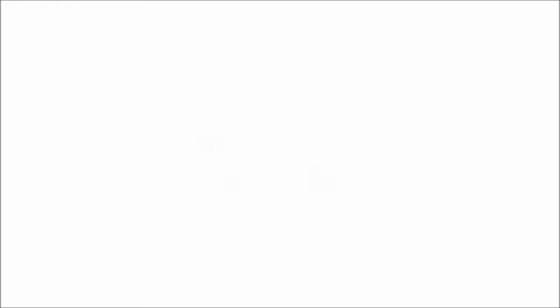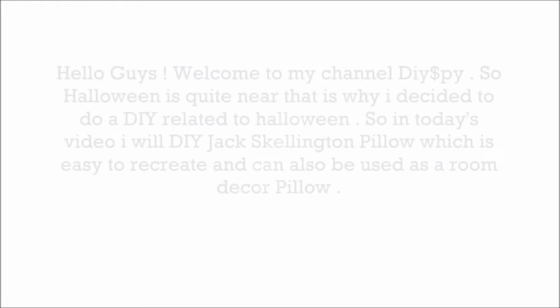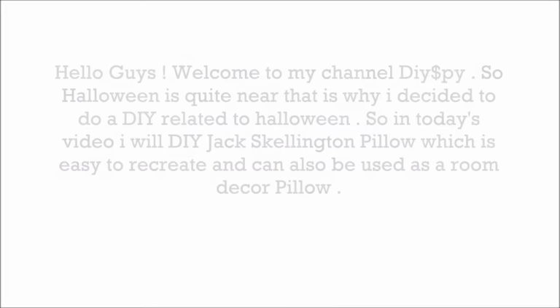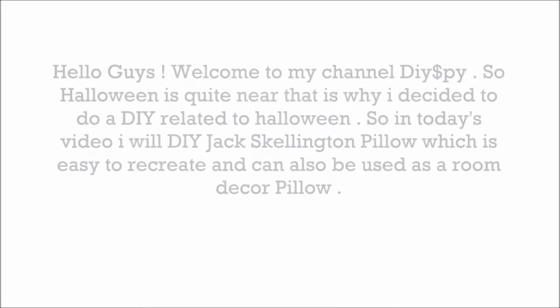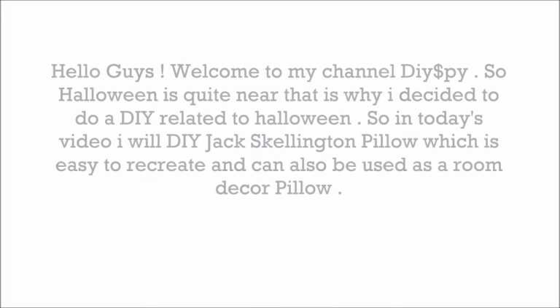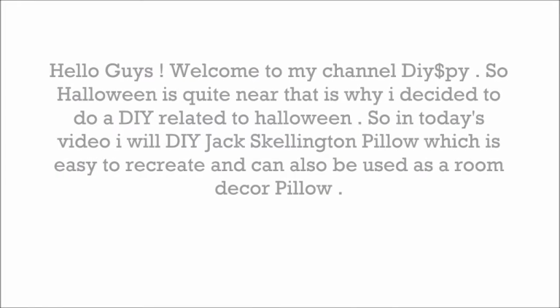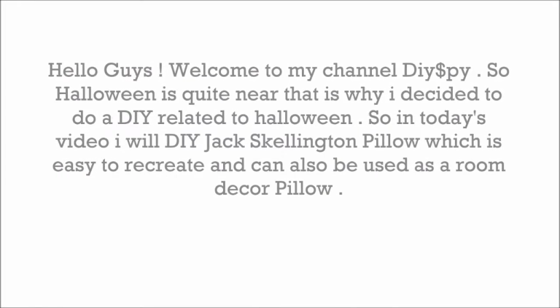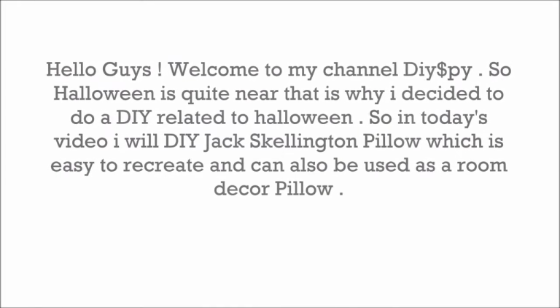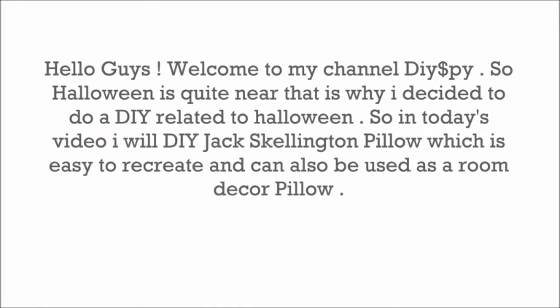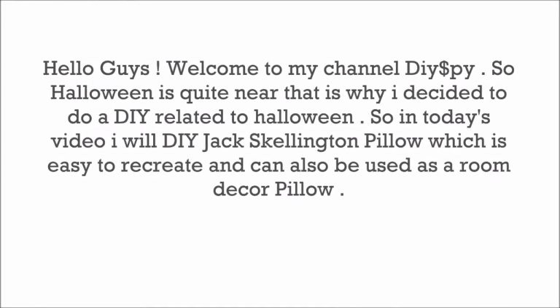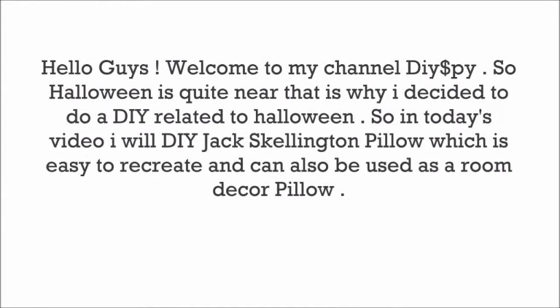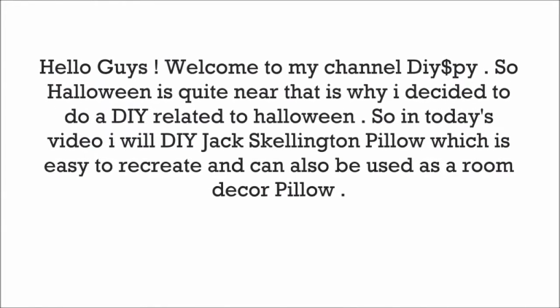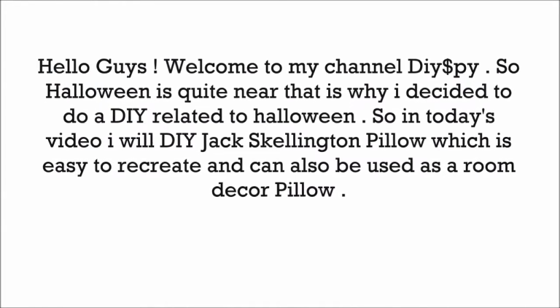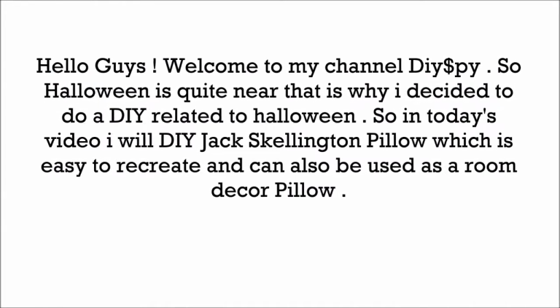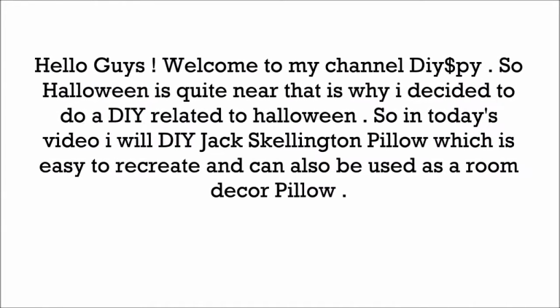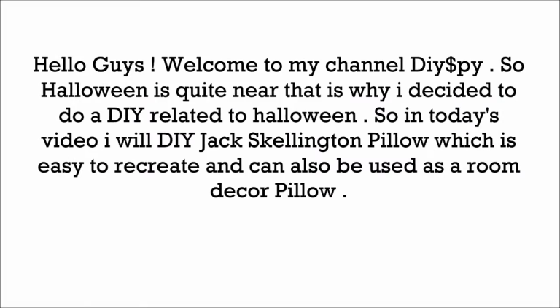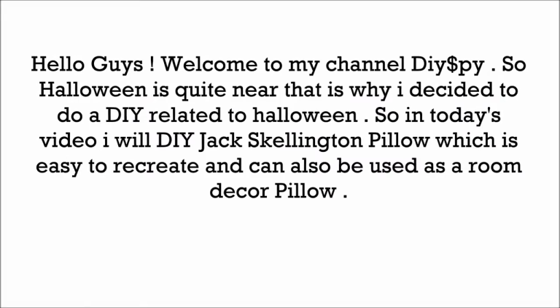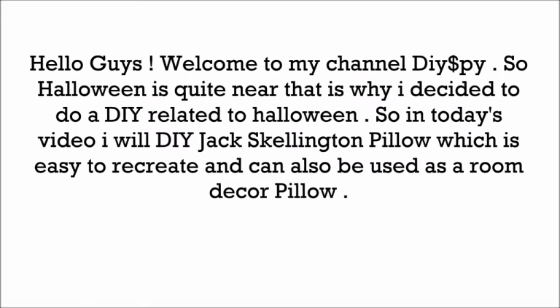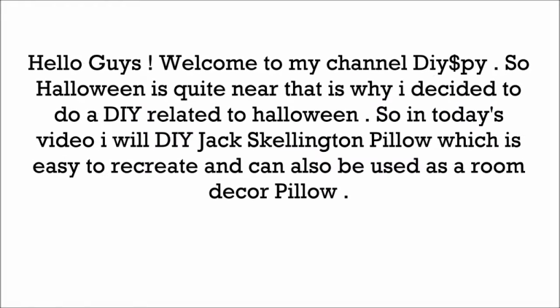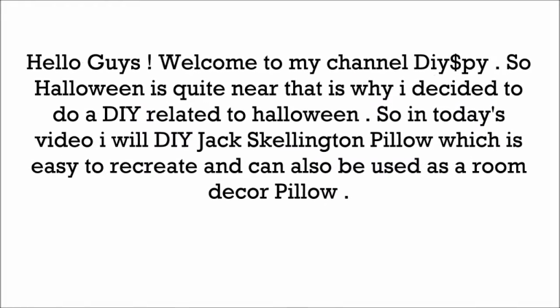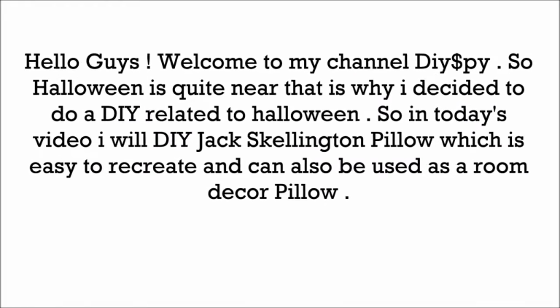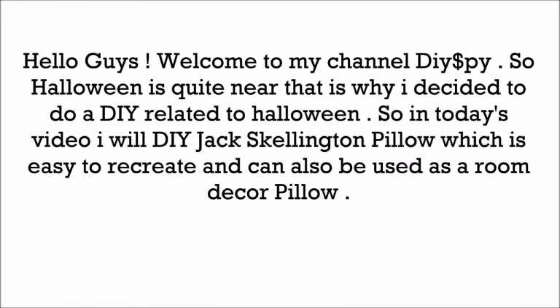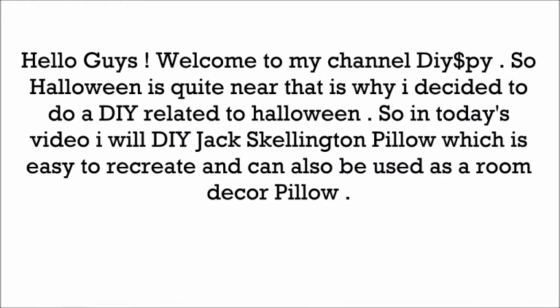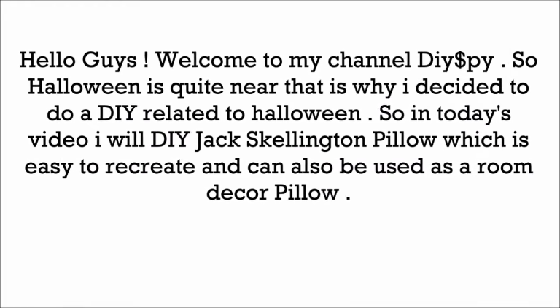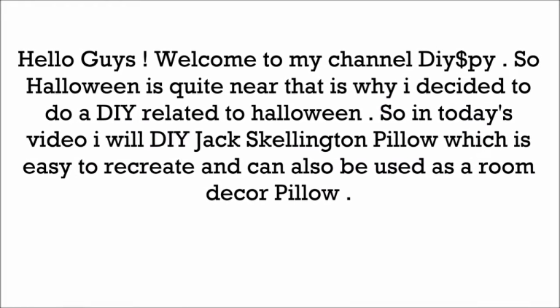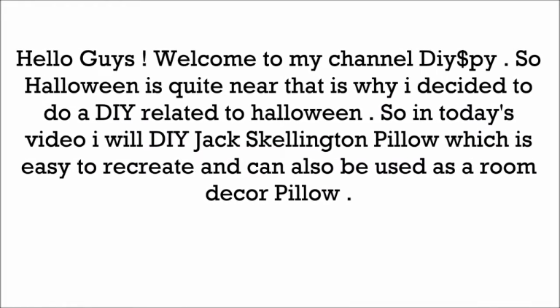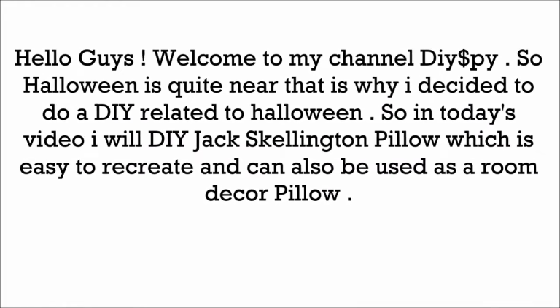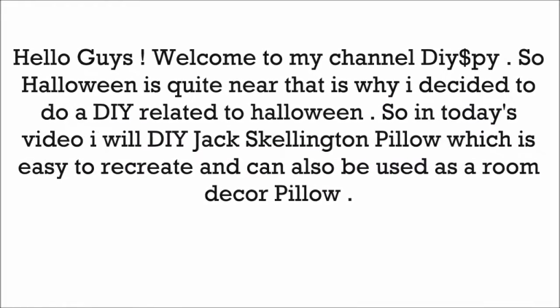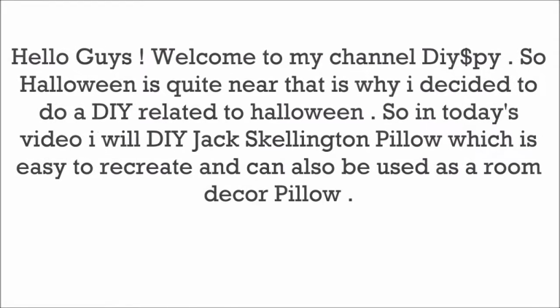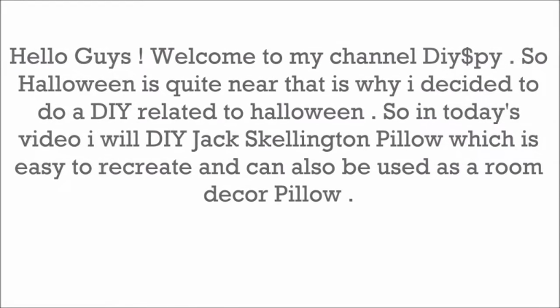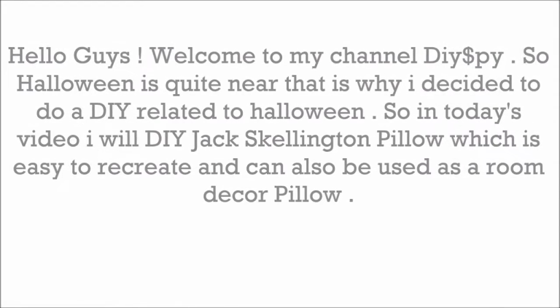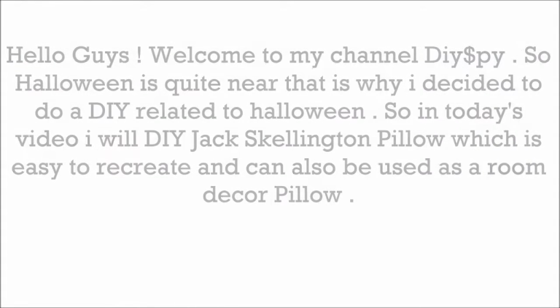Hello guys, welcome to my channel DIY Spice. Halloween is quite near, which is why I decided to do a DIY related to Halloween. So in today's video, I will do a DIY Jack Skellington pillow, which is easy to recreate and can also be used as a room decor pillow.